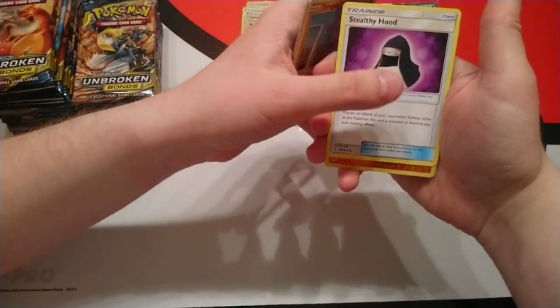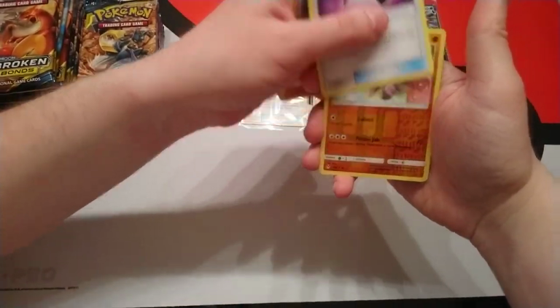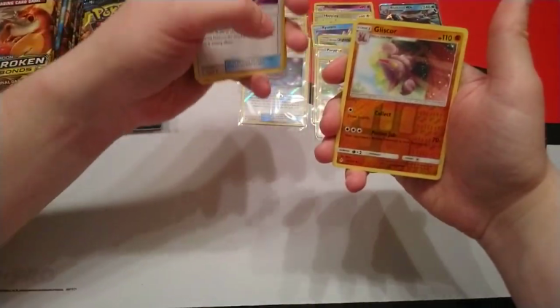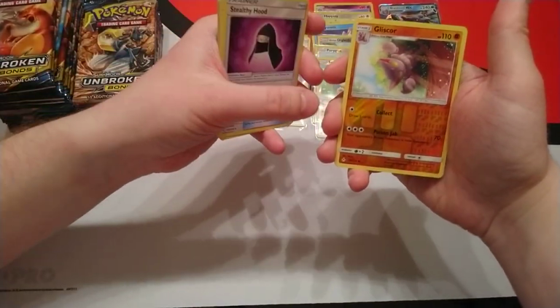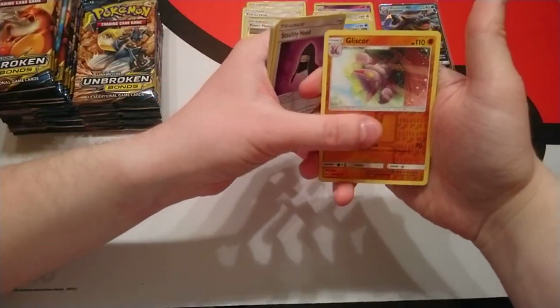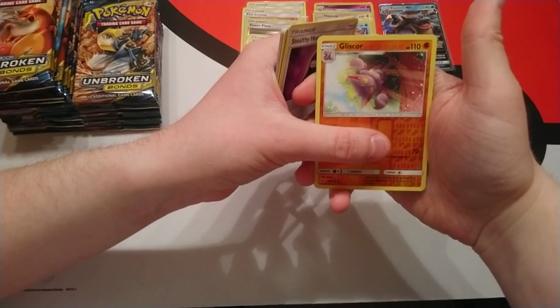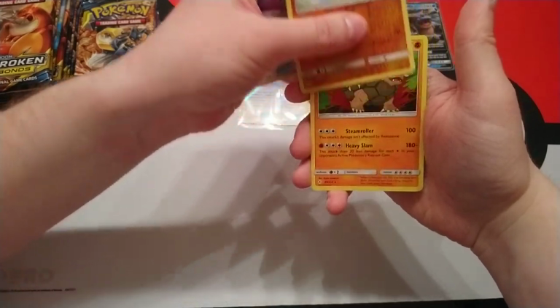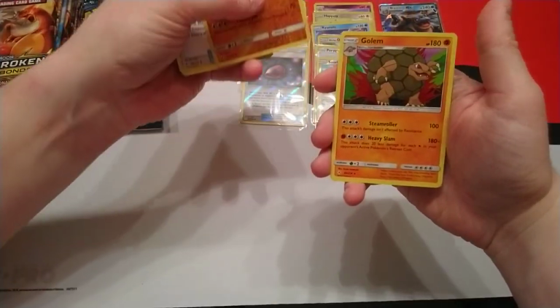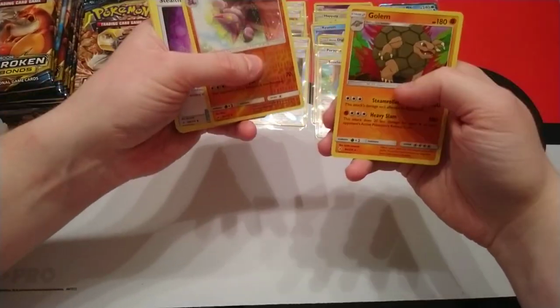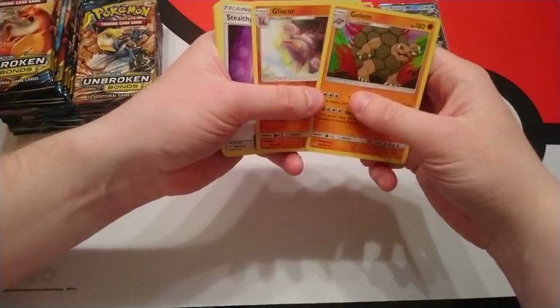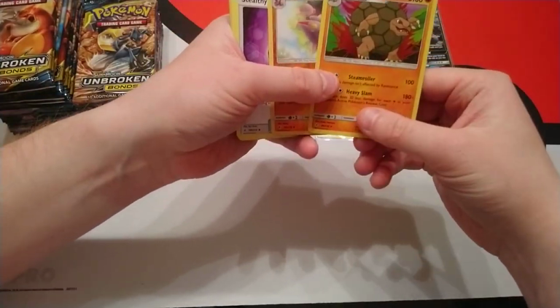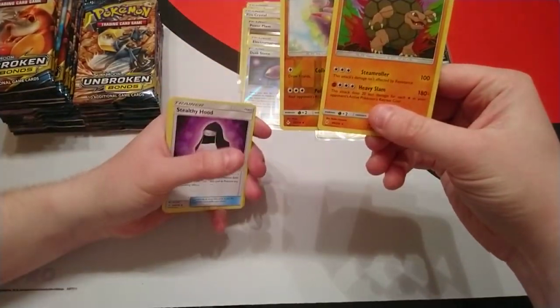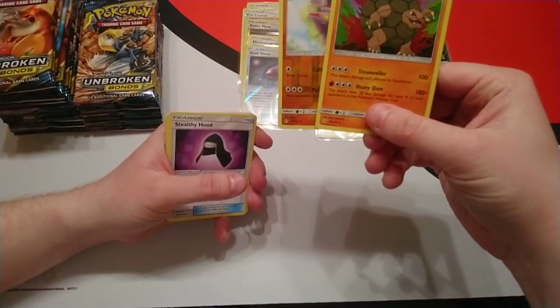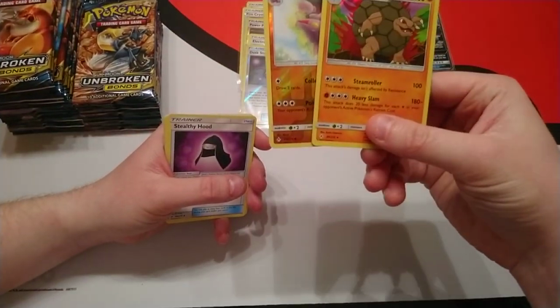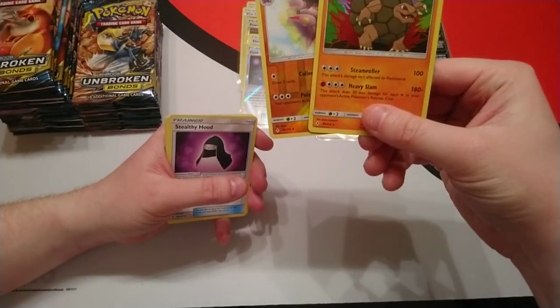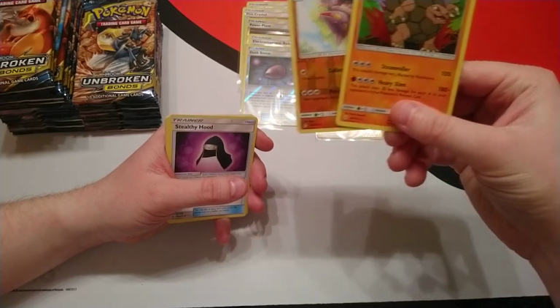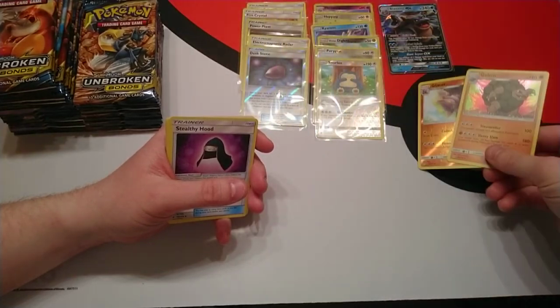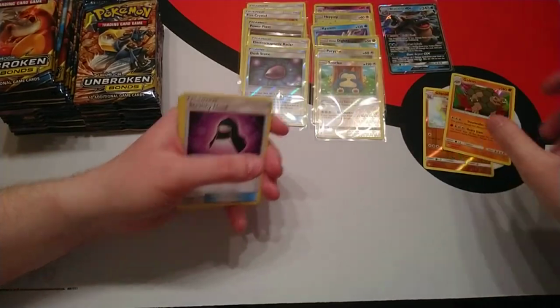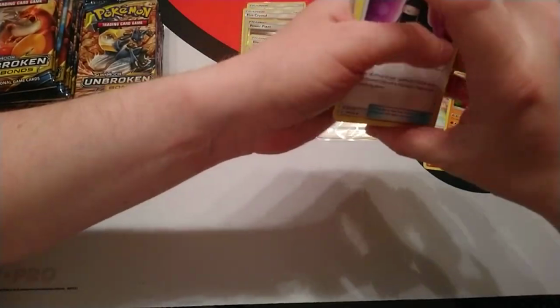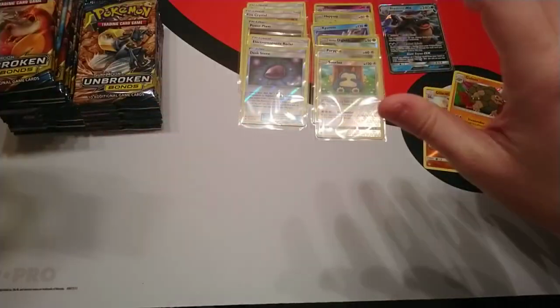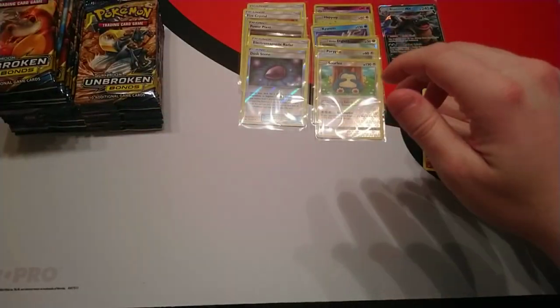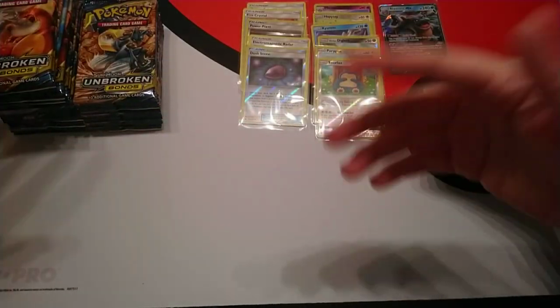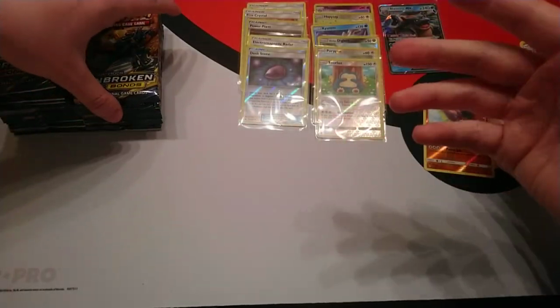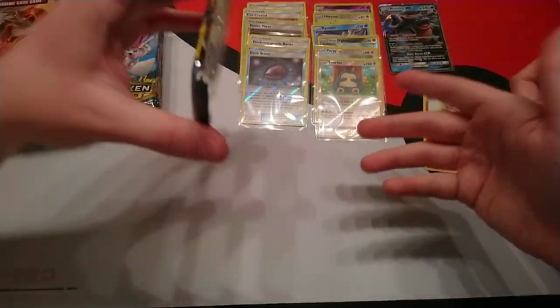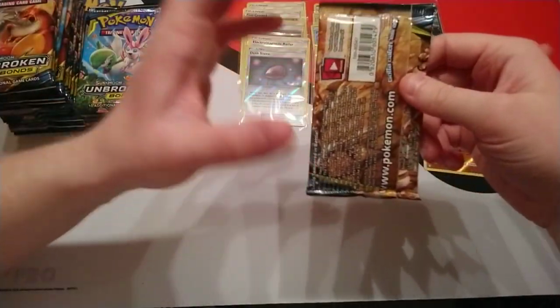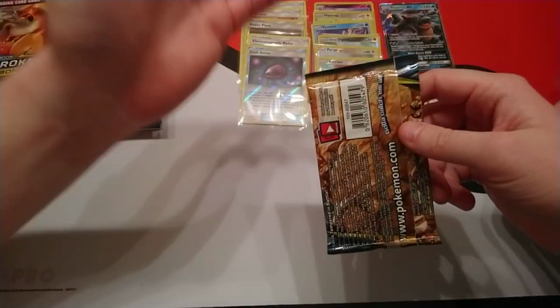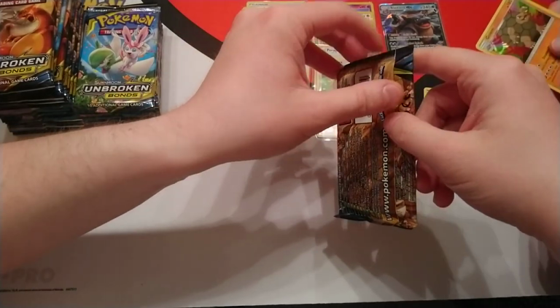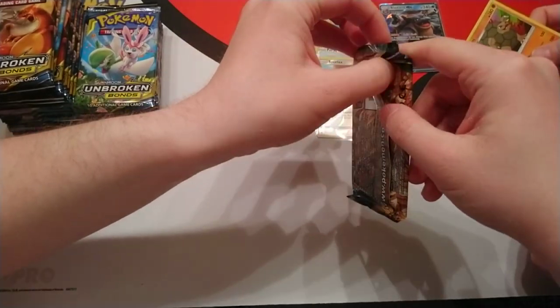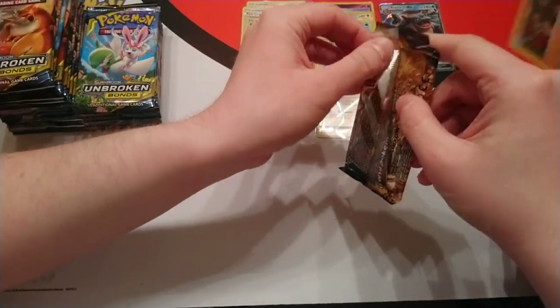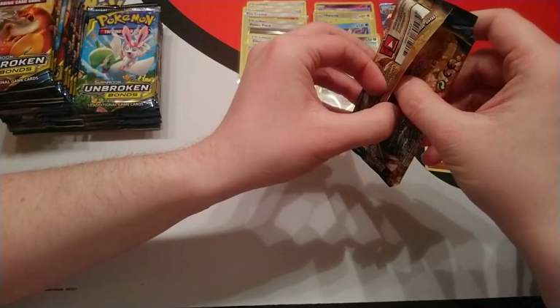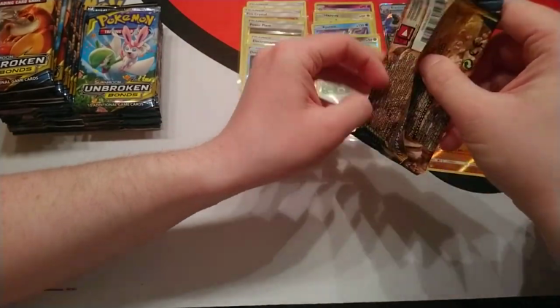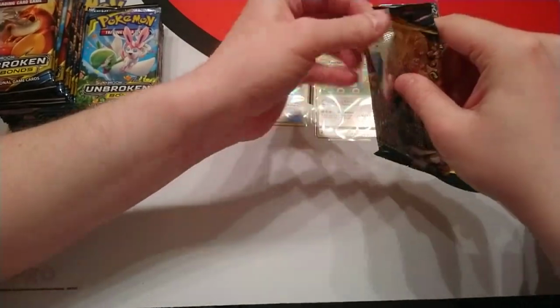Next pack: Stealthy Hood, reverse is Glyscor, and our rare is a Golem holo. I haven't seen that one before — well, I haven't seen it in person. From the only pre-release we've attended up until now. I think I've seen all the cards from the set through scans or other videos.